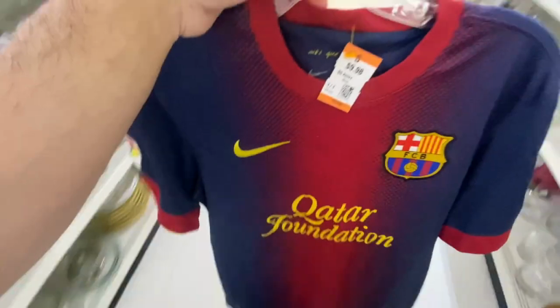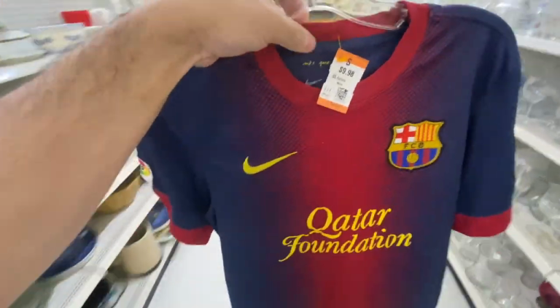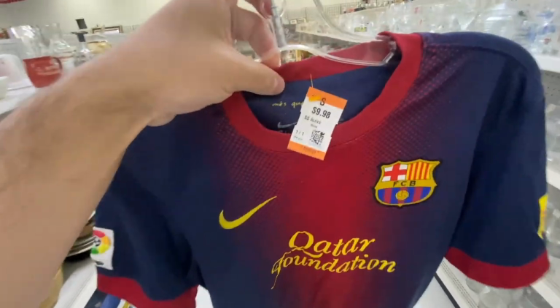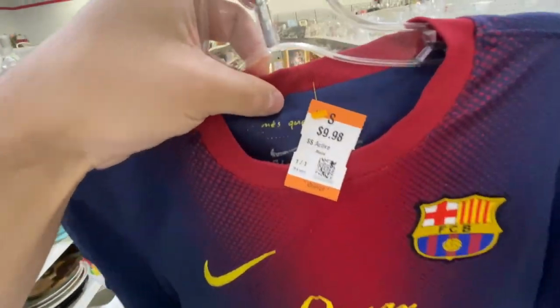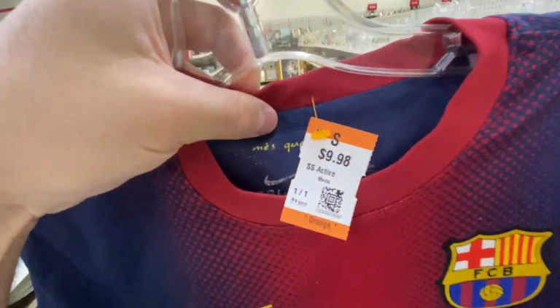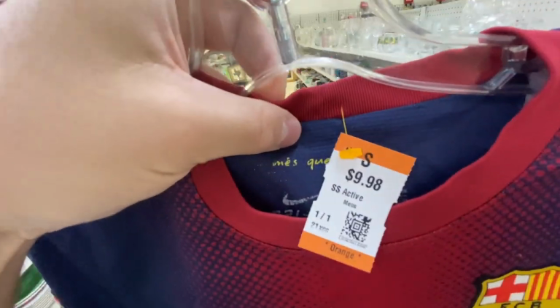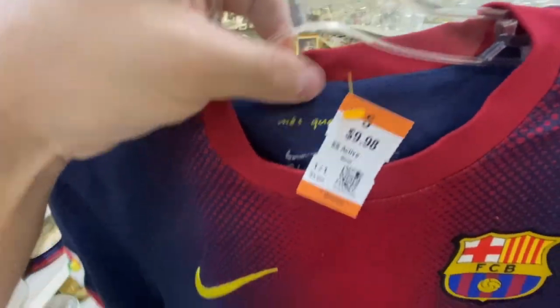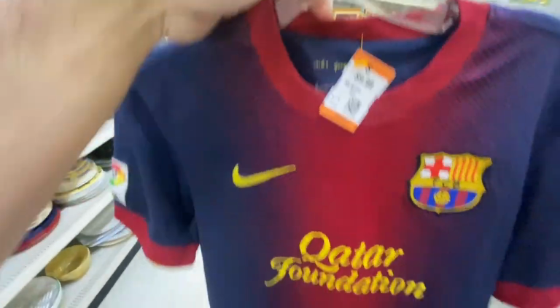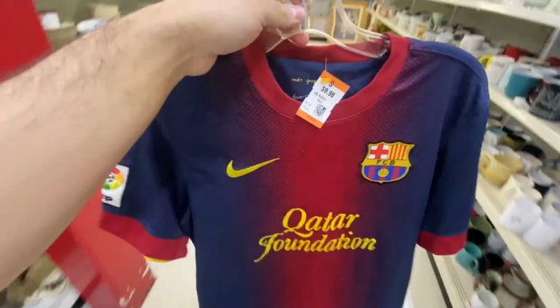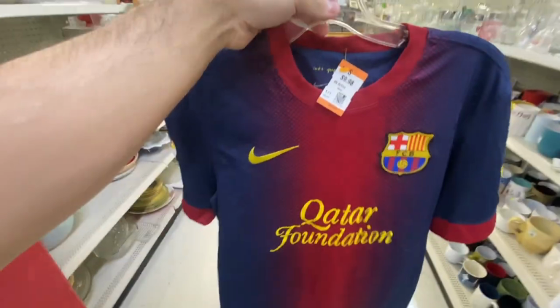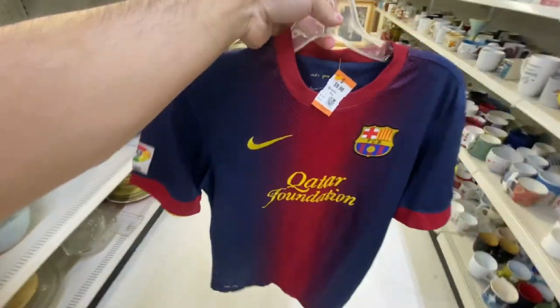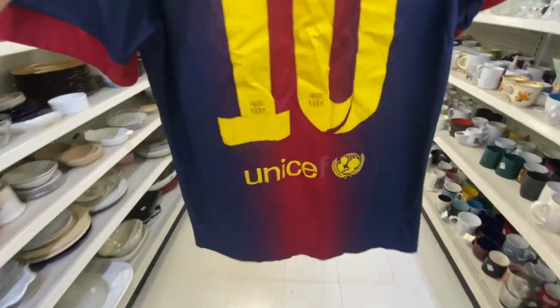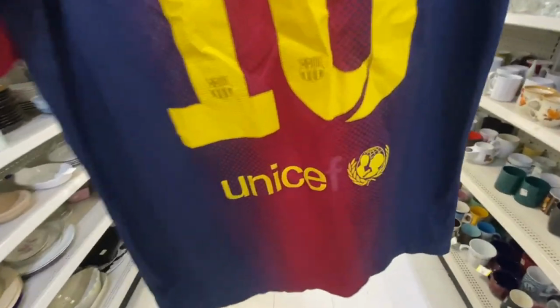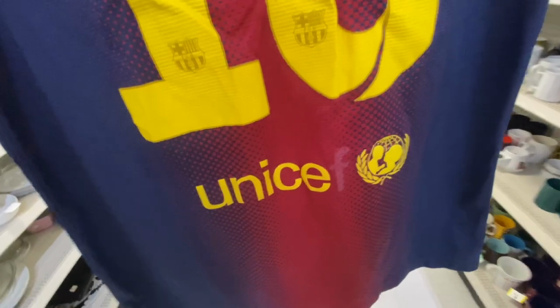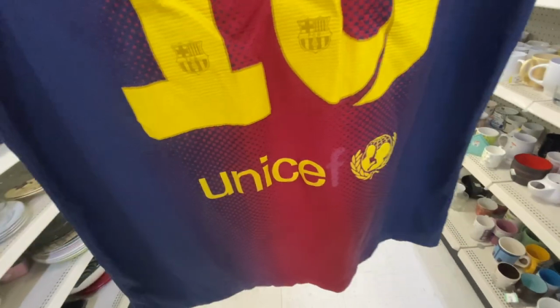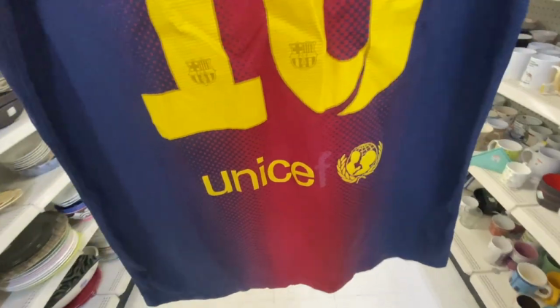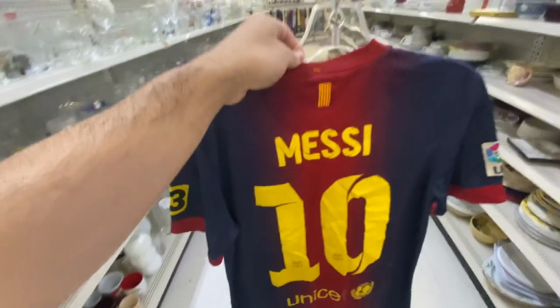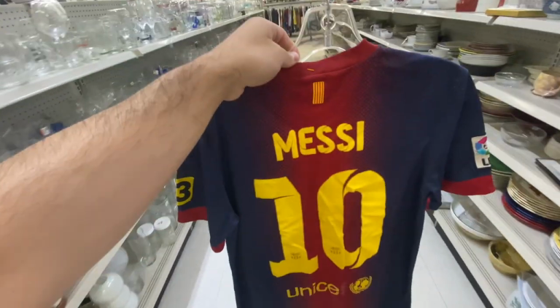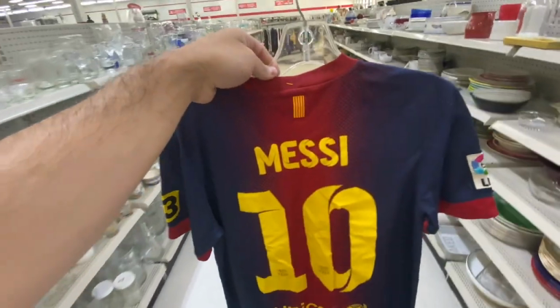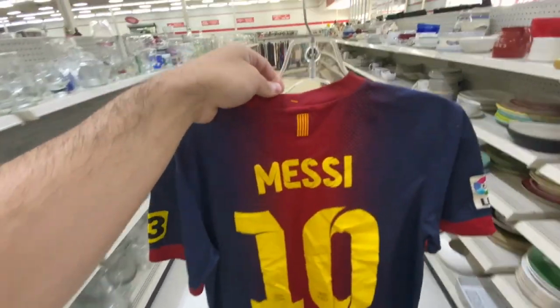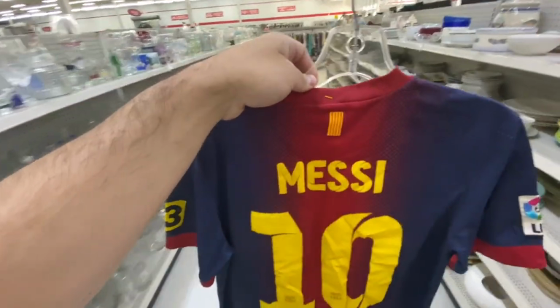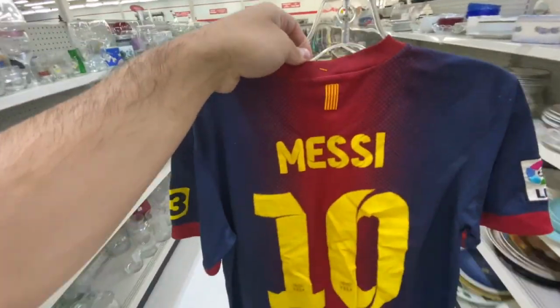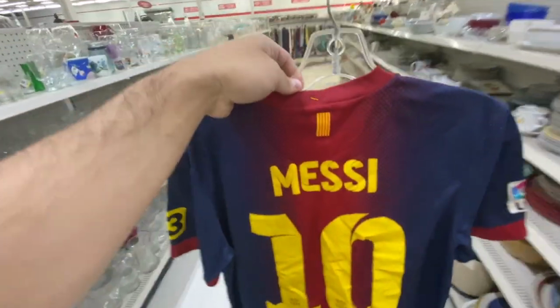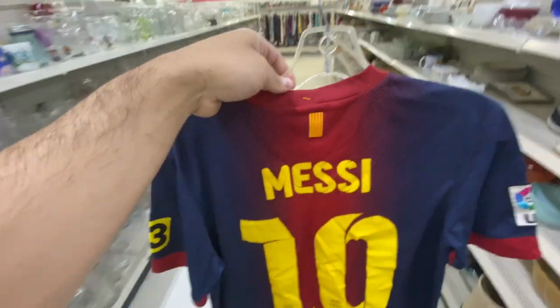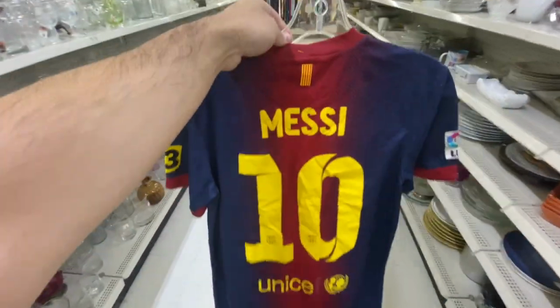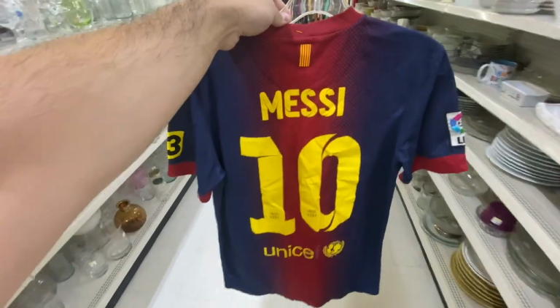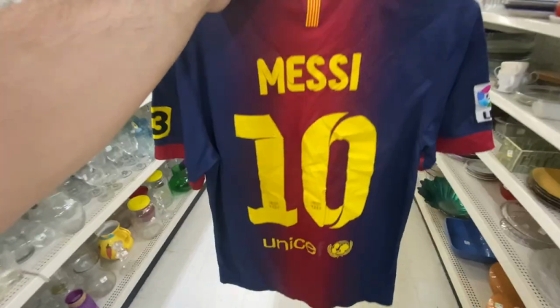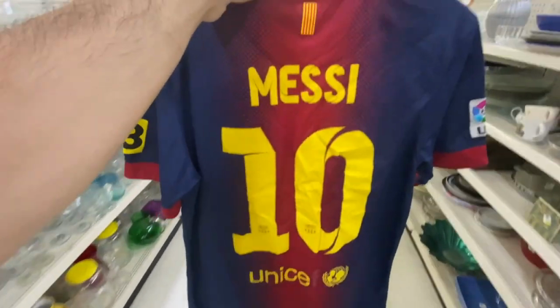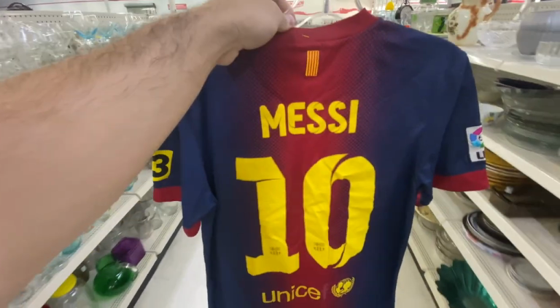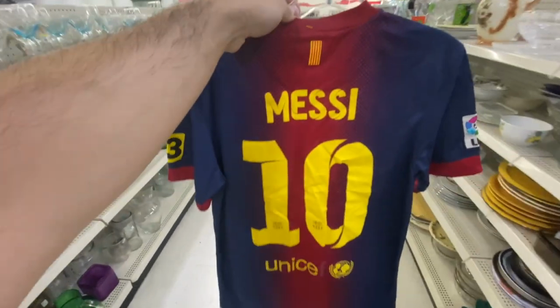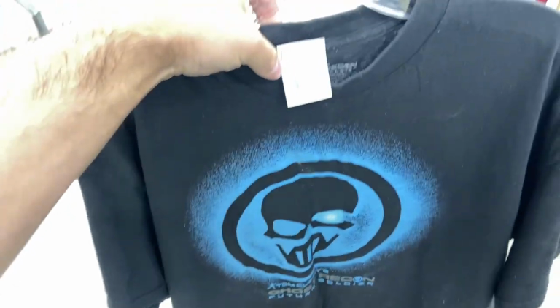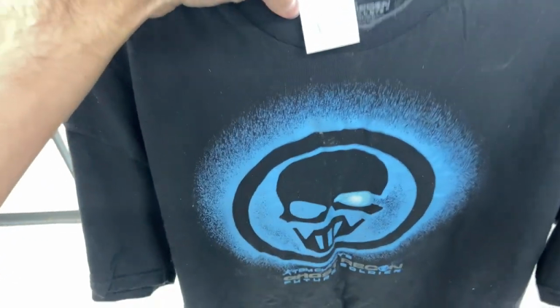I found this Messi jersey — 10 bucks, size small. Would have been a great deal, but I just realized on the back the 'S' is missing. I saw one in worse shape sell for 30, but this one's a small, so I don't know — I might grab it and just see what happens.